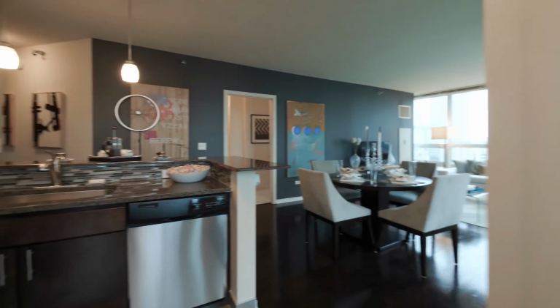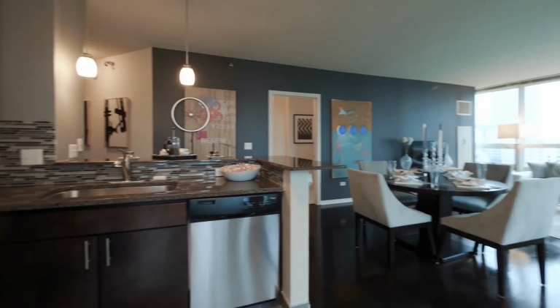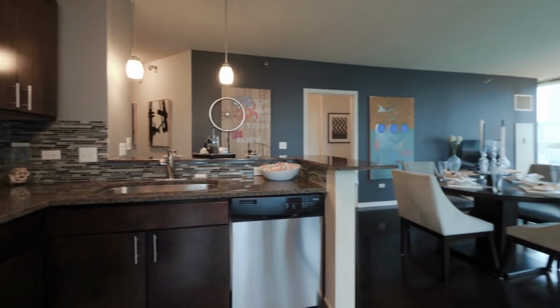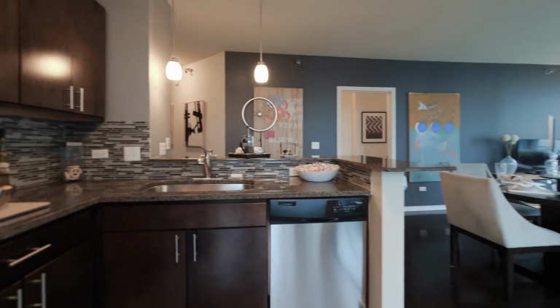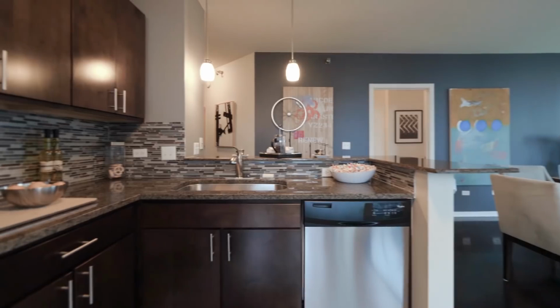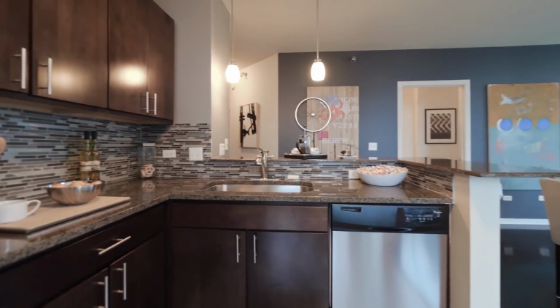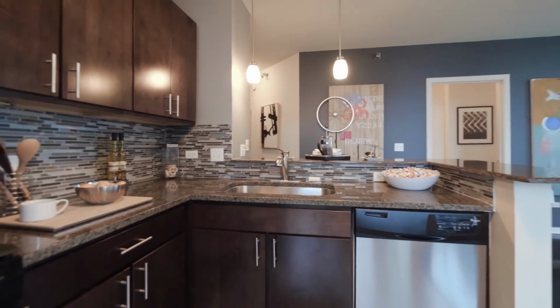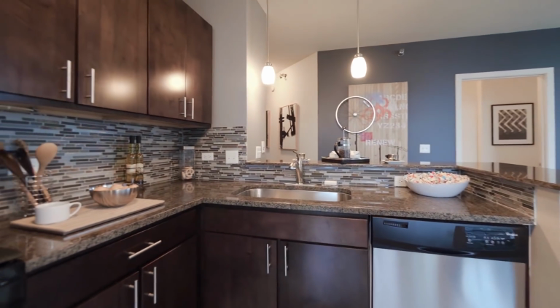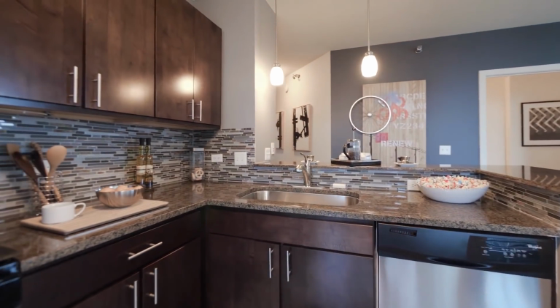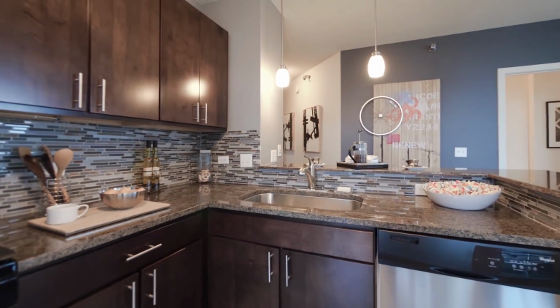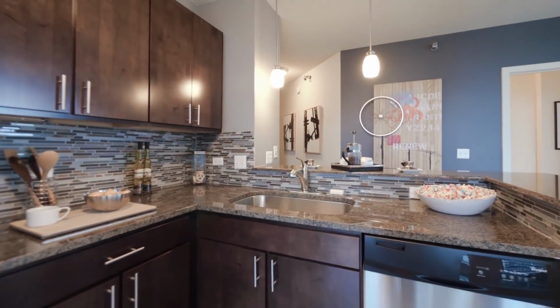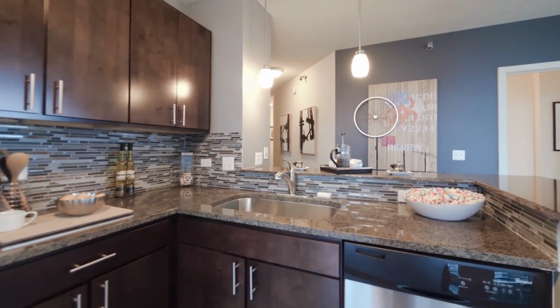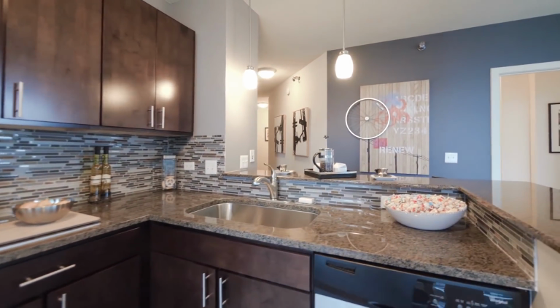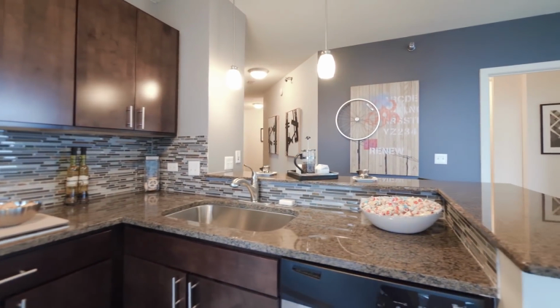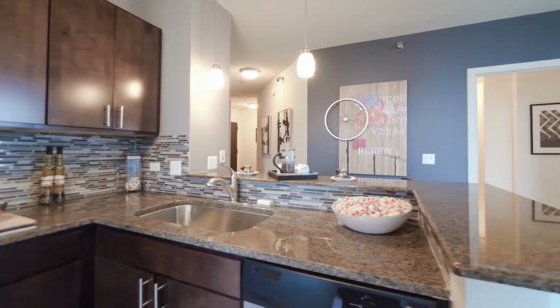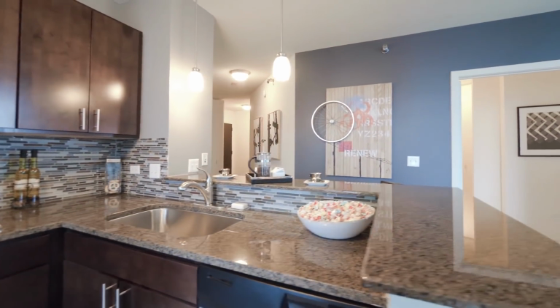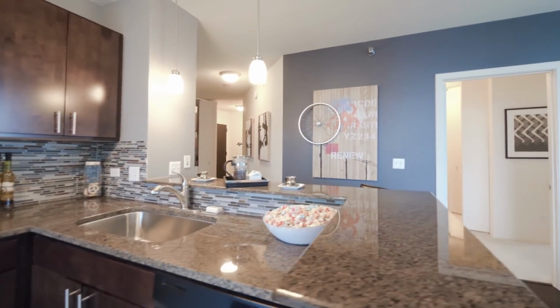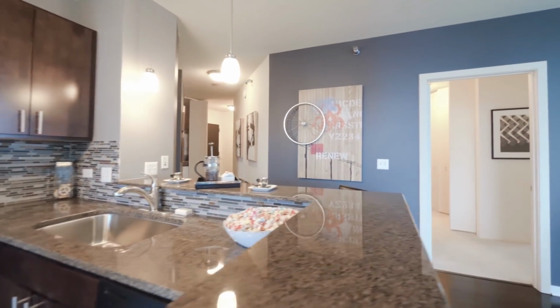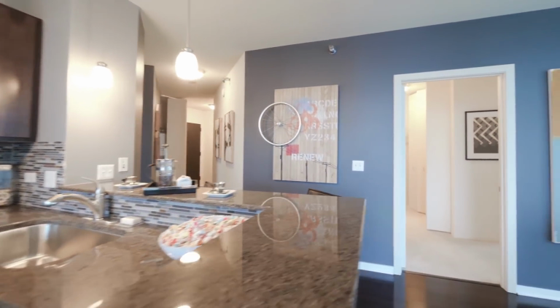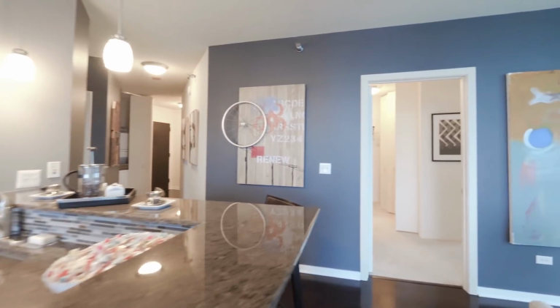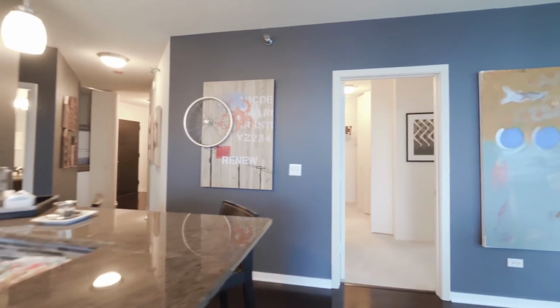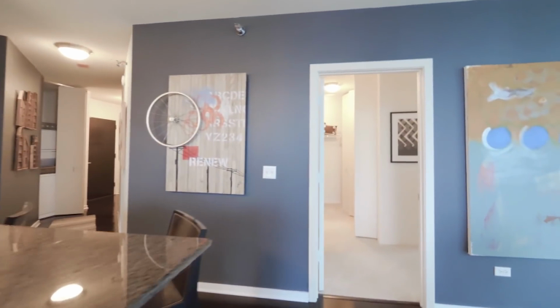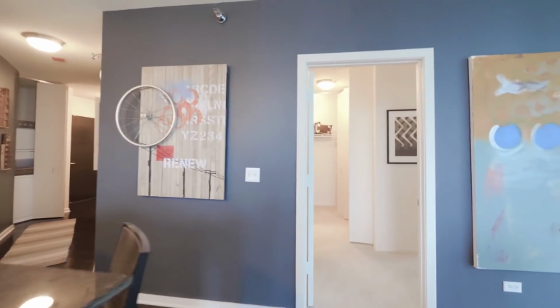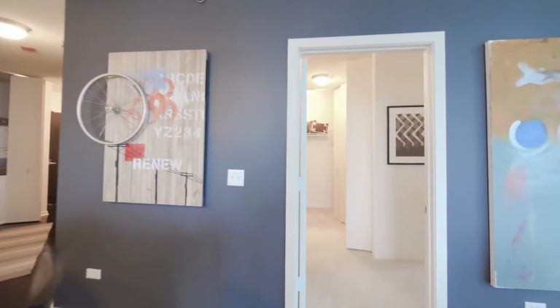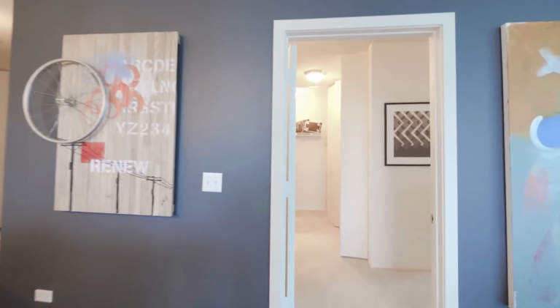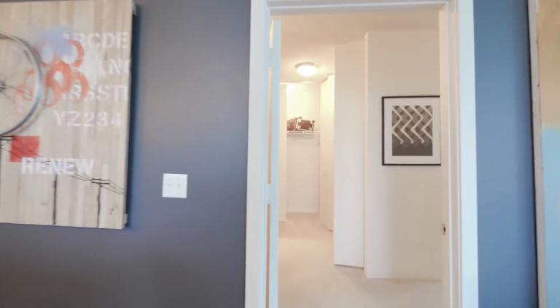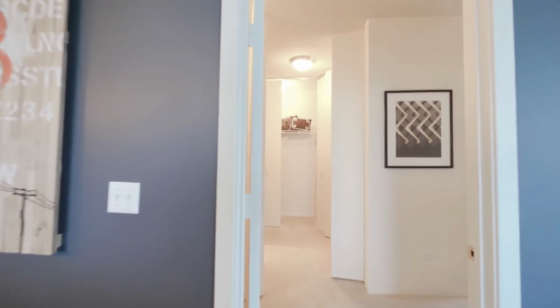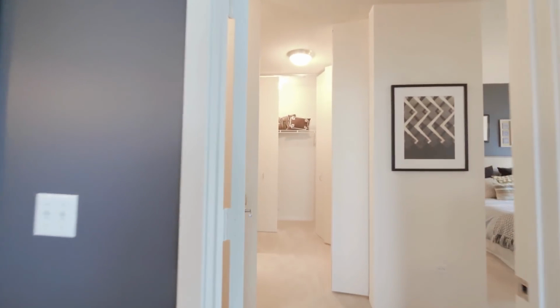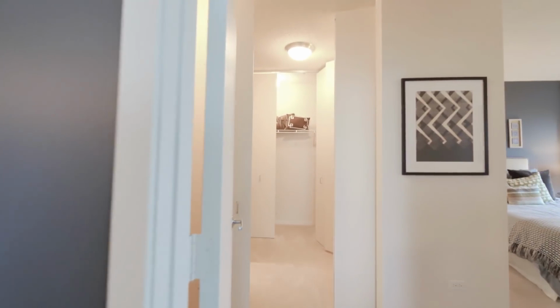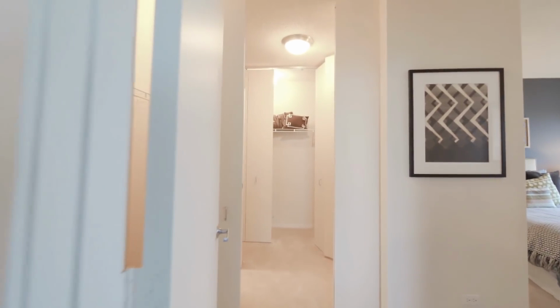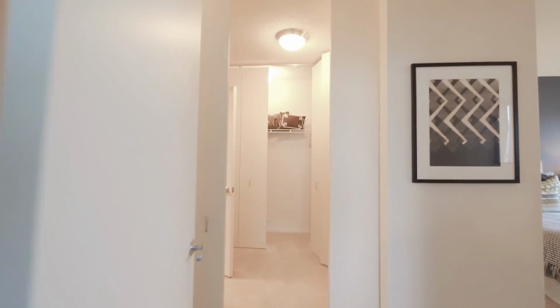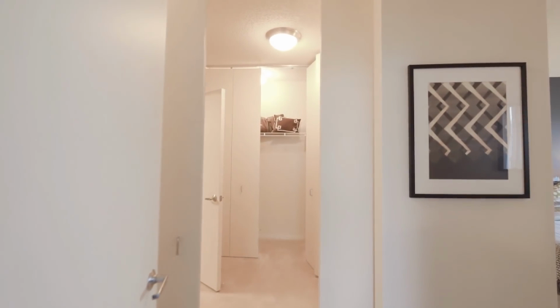You have some great lake views from here. Big deep recessed sinks, upgraded hardware, and garbage disposal in every unit.